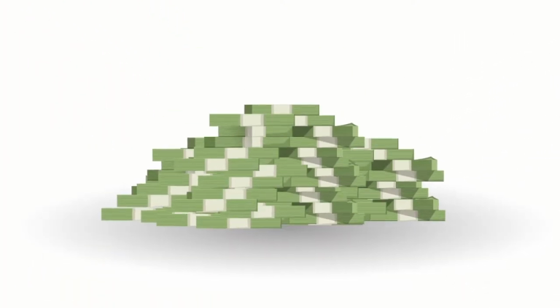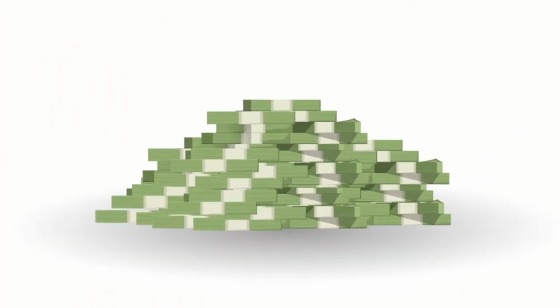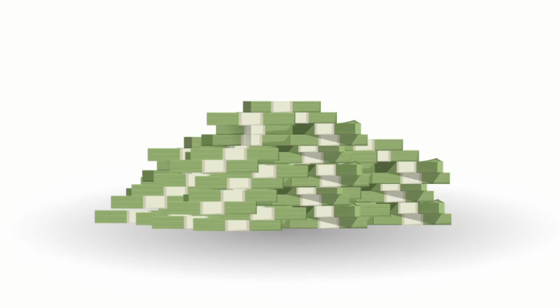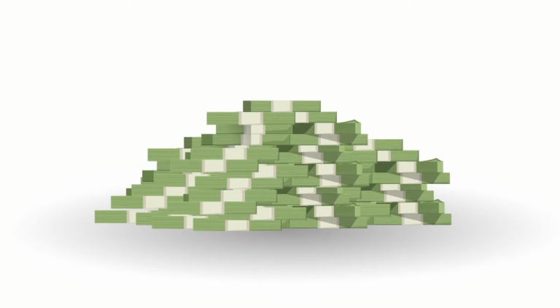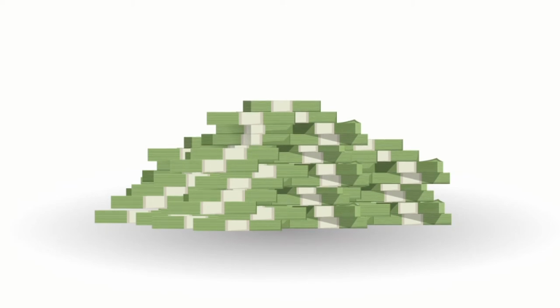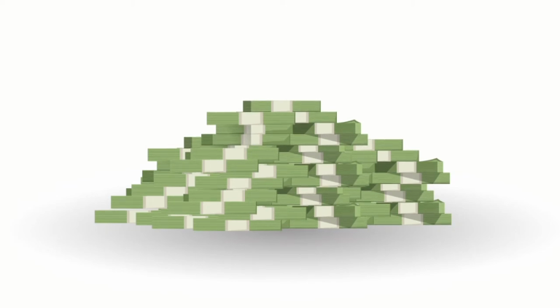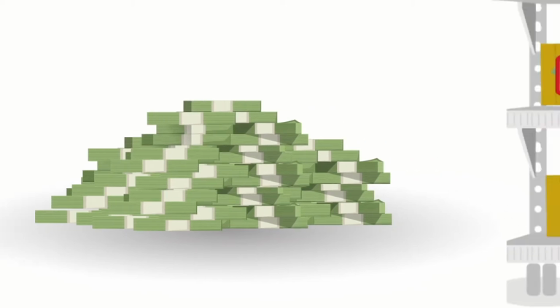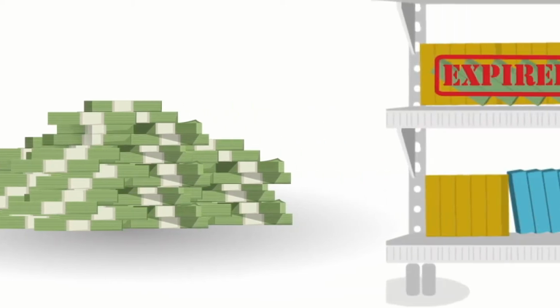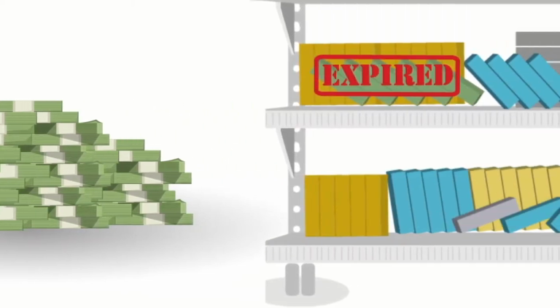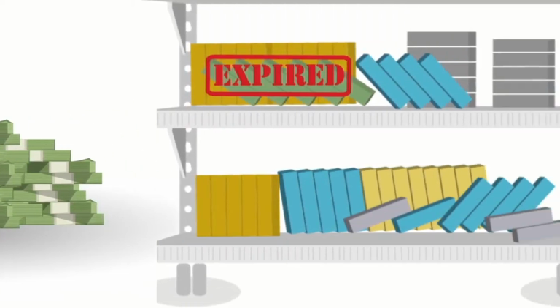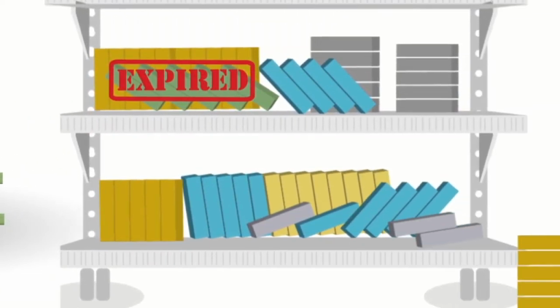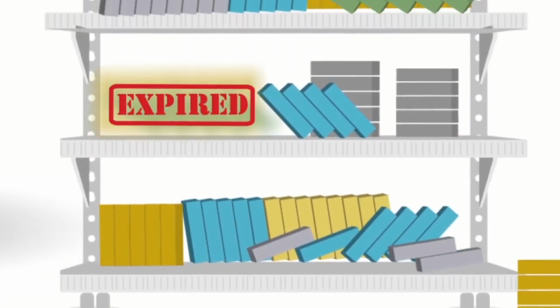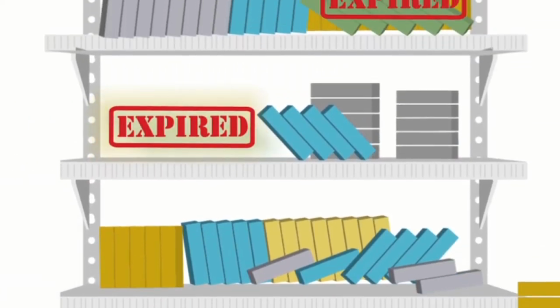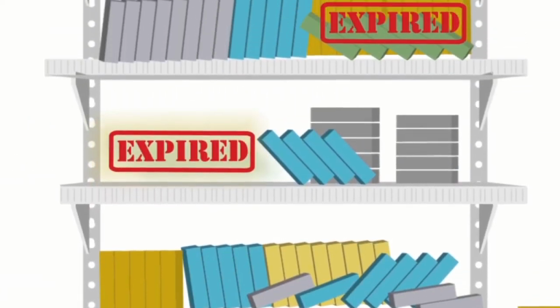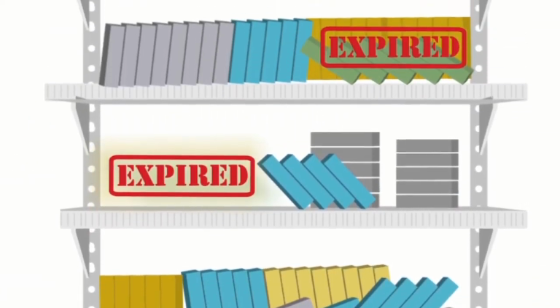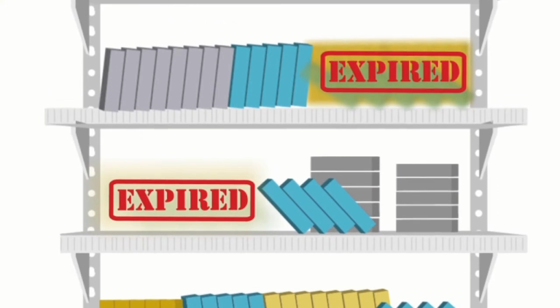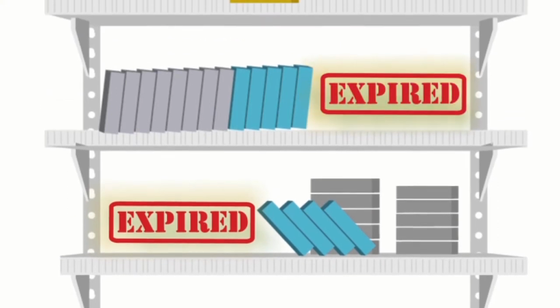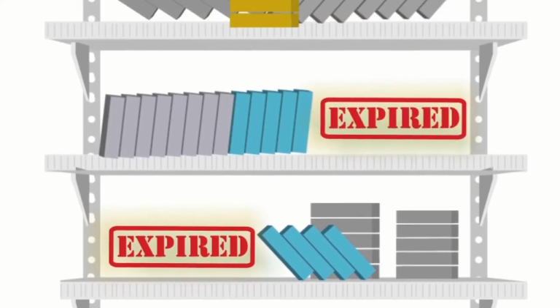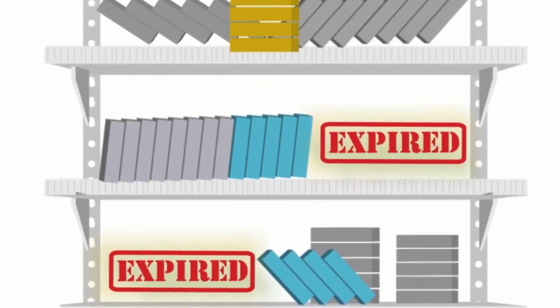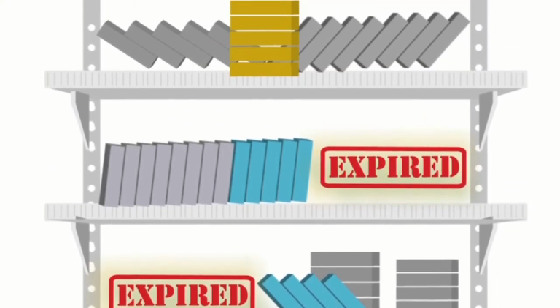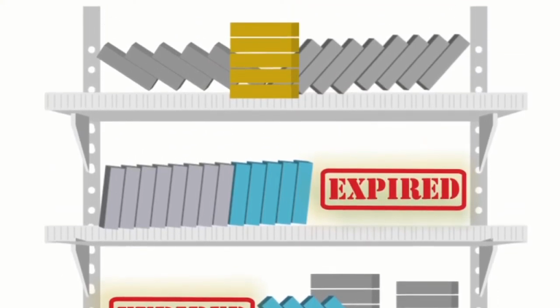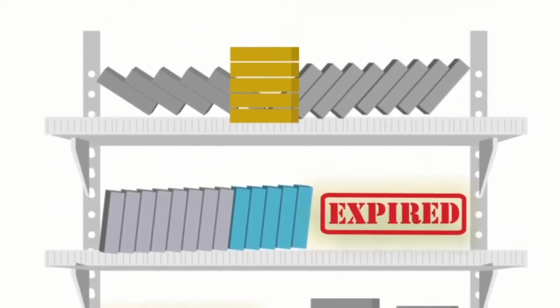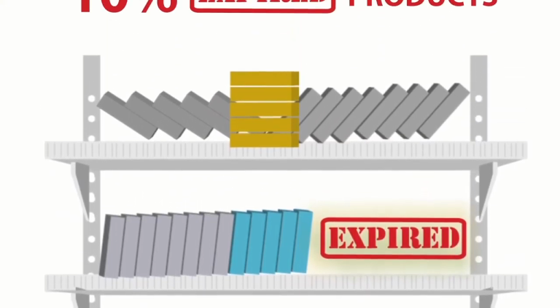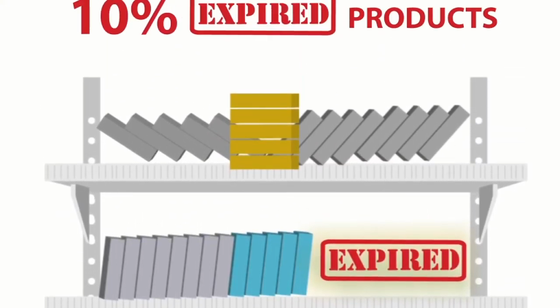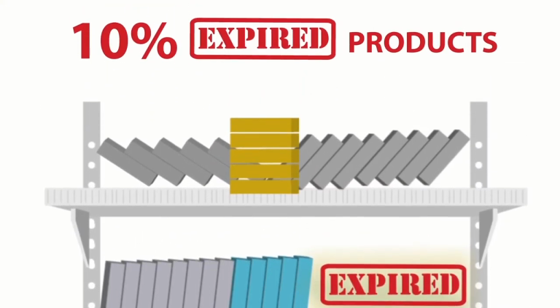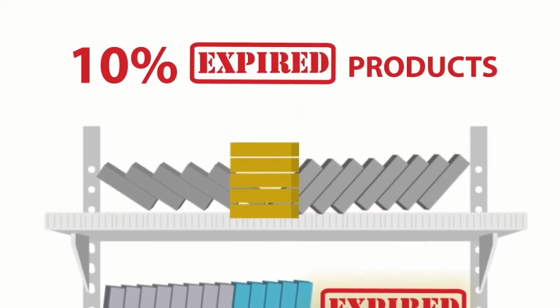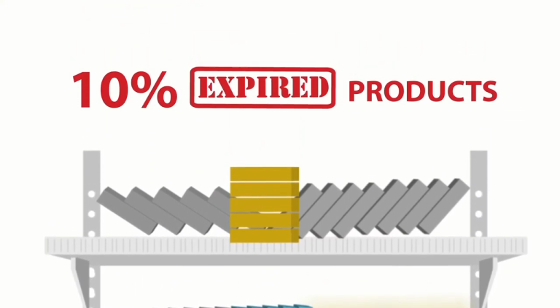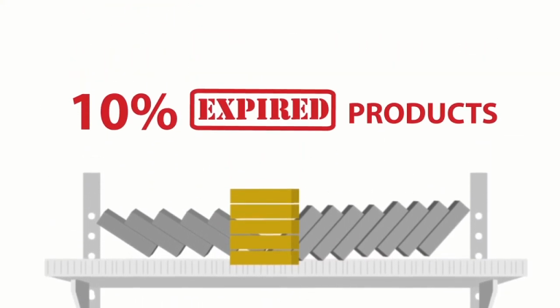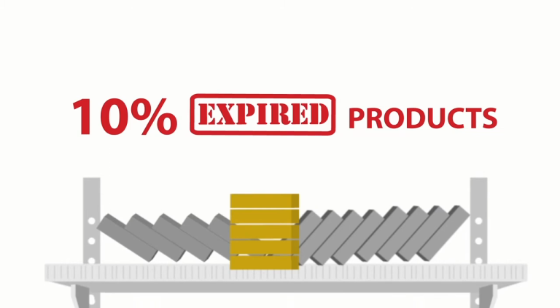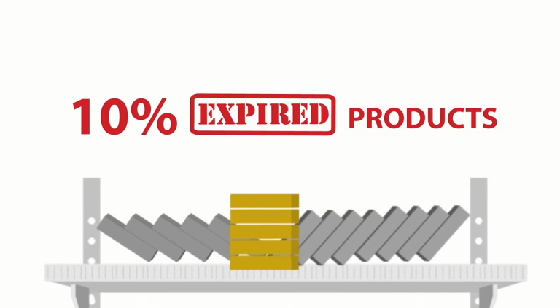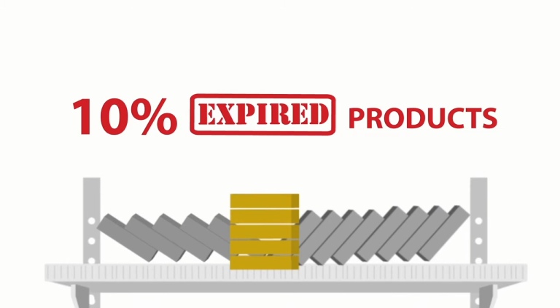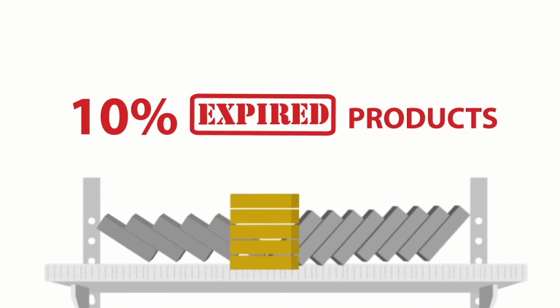You could end up paying for more product than you need, leading to an abundance of obsolete and expired products sitting on your shelves. In fact, a majority of hospitals have up to 10% of expired products on their shelves.